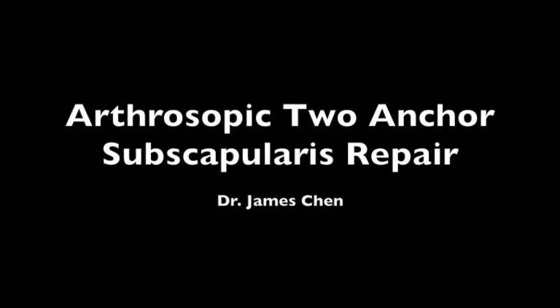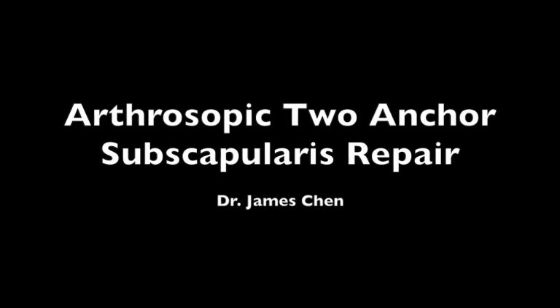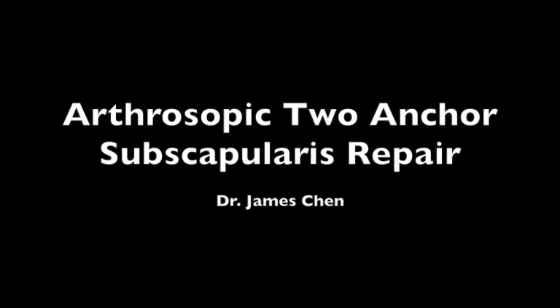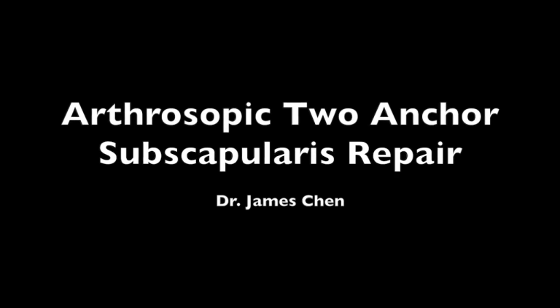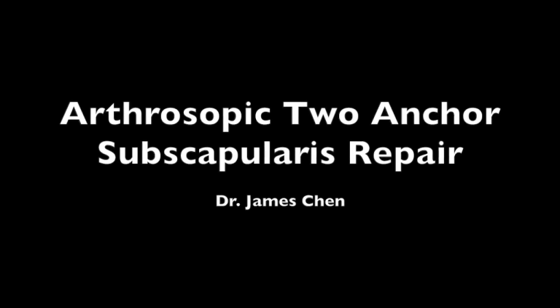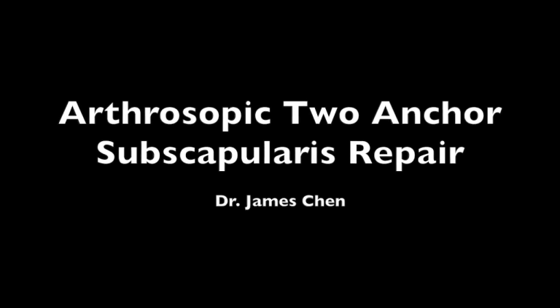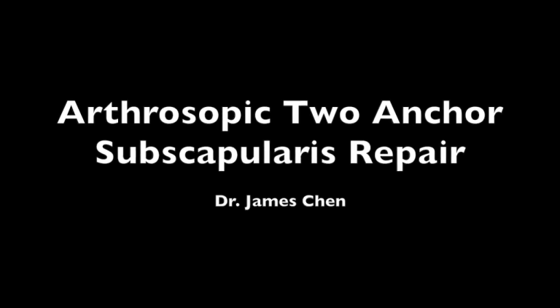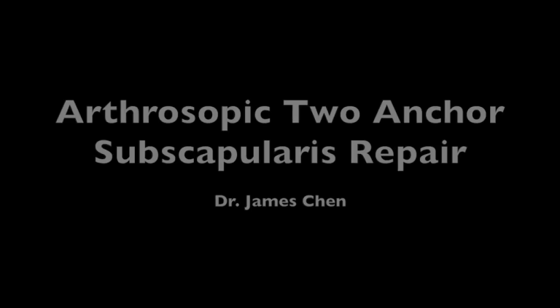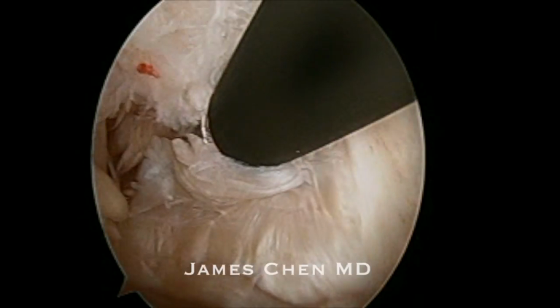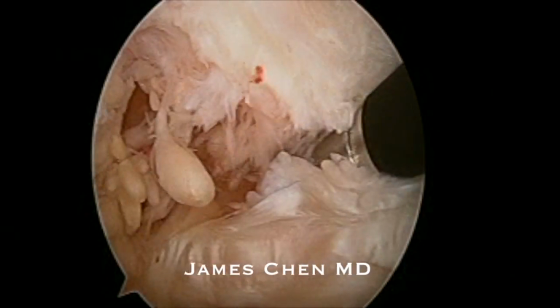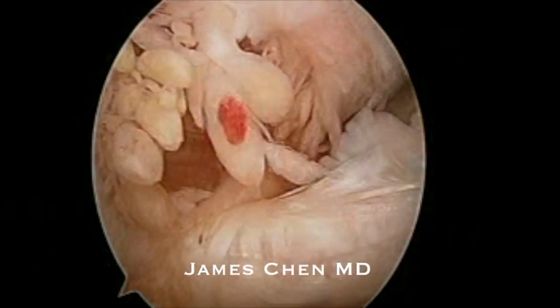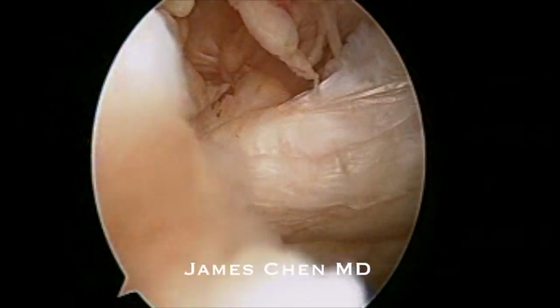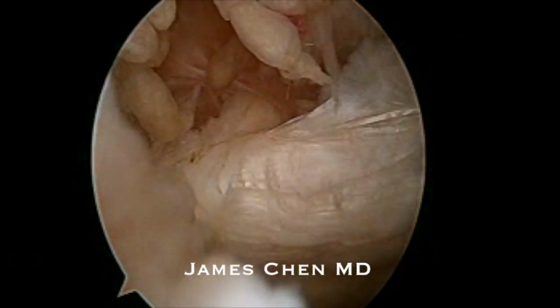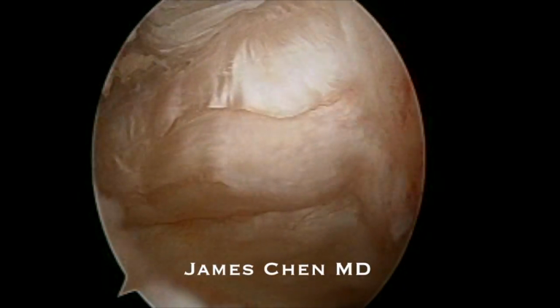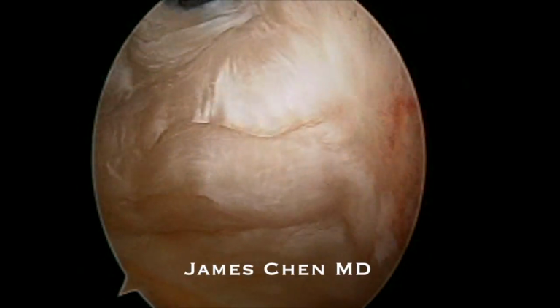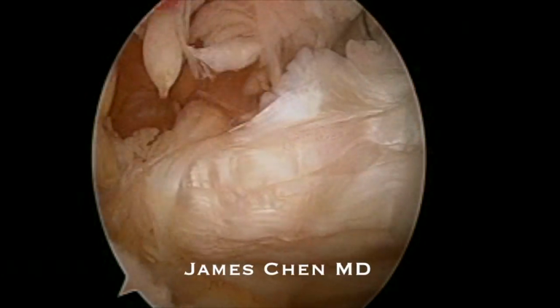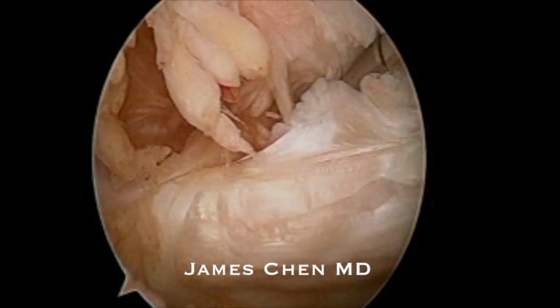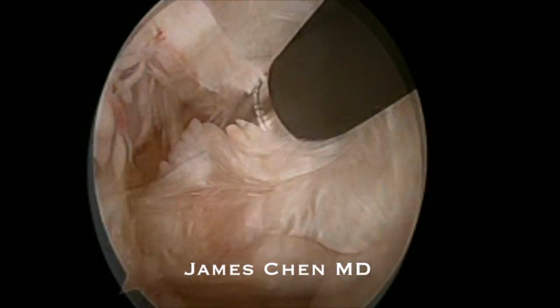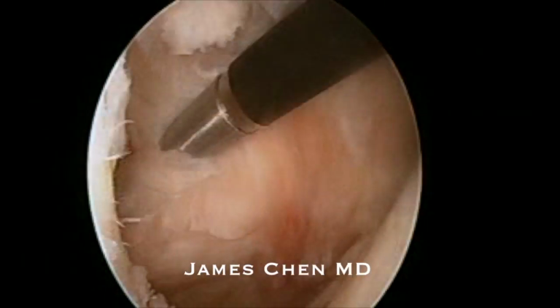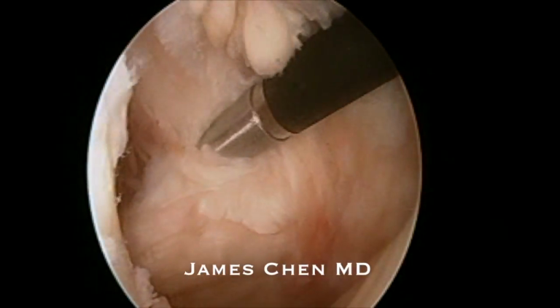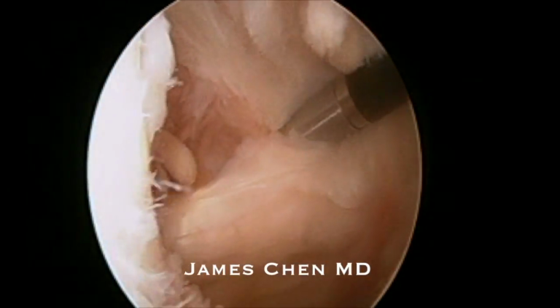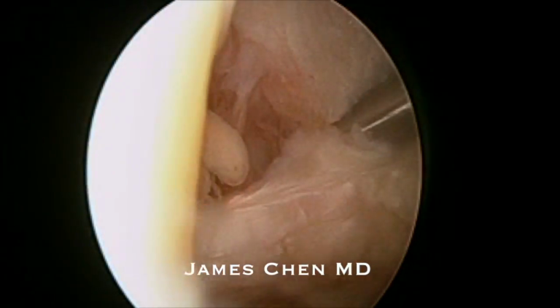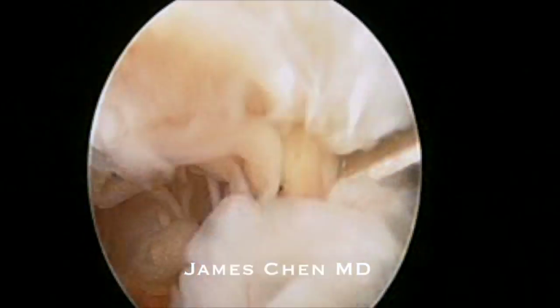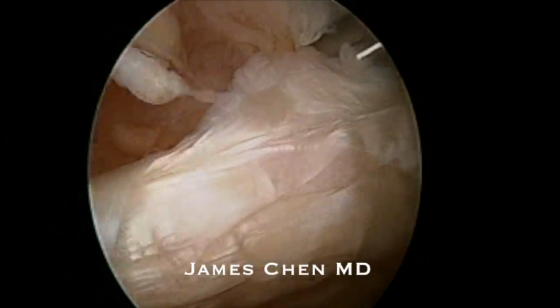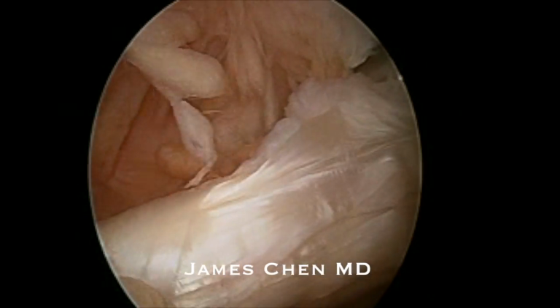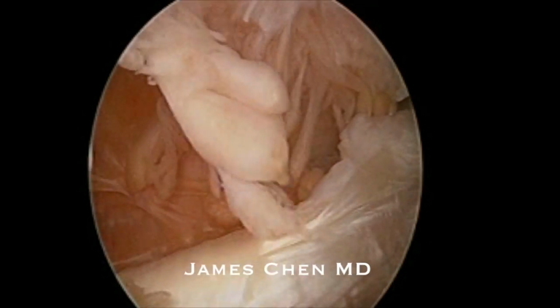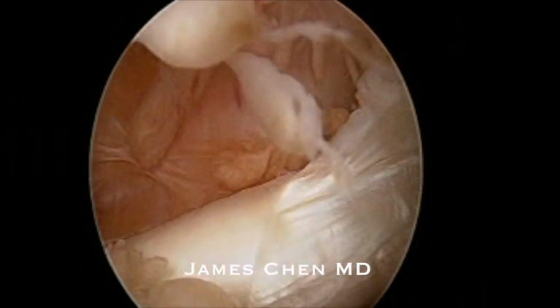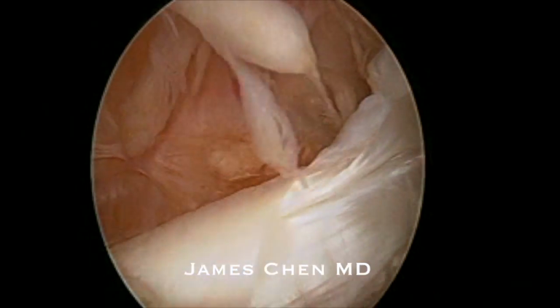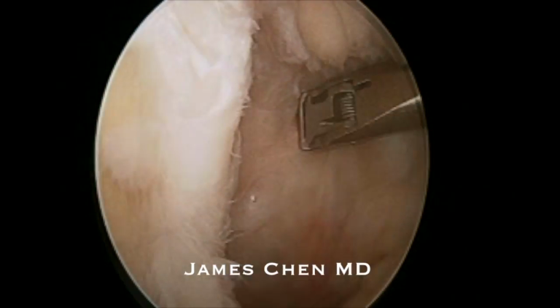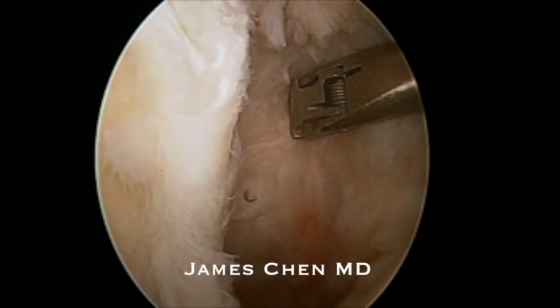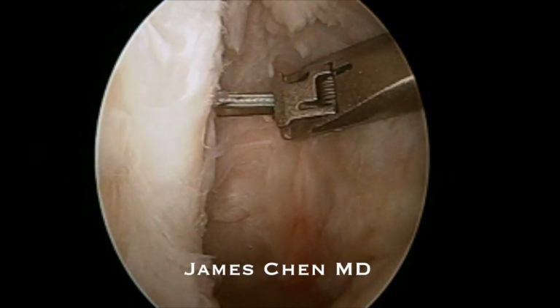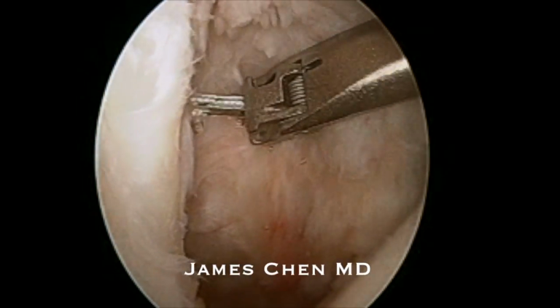This is a video of an arthroscopic subscapularis repair using two anchors. Here I am looking from the posterior portal of the glenohumeral joint. You can see a very large superior subscapularis tear.